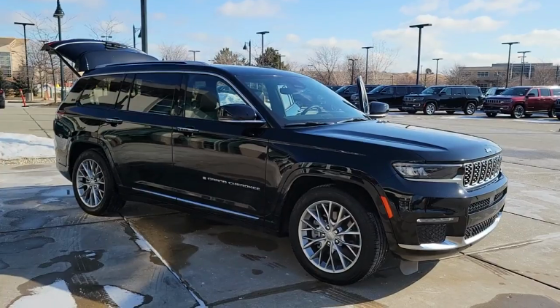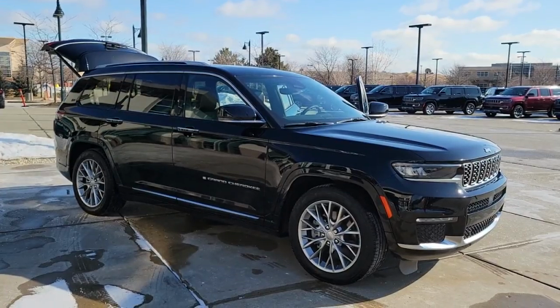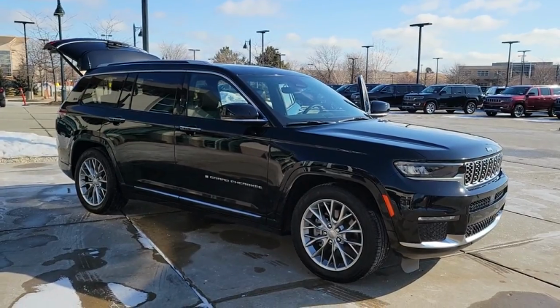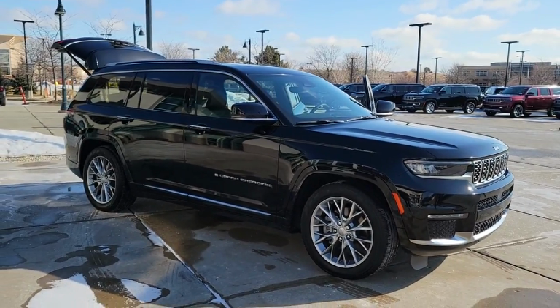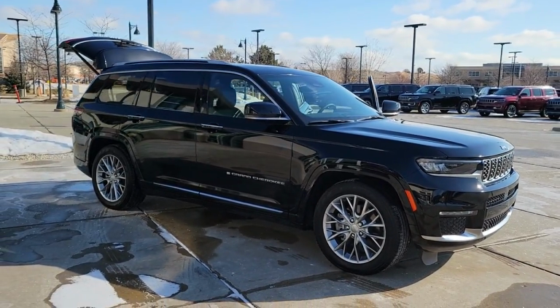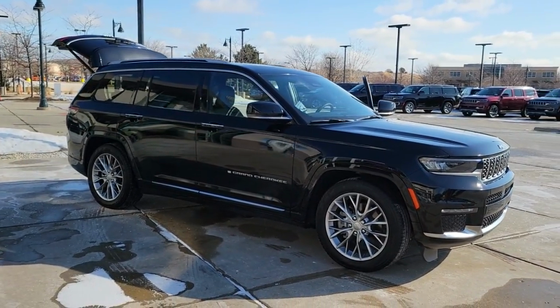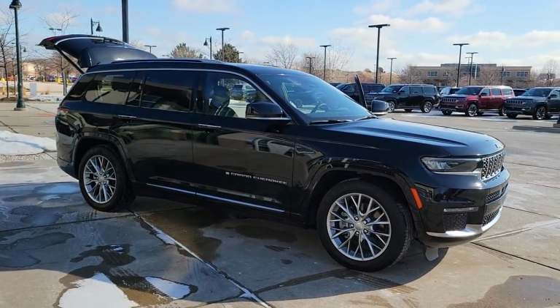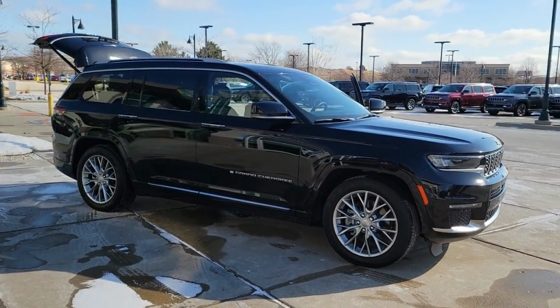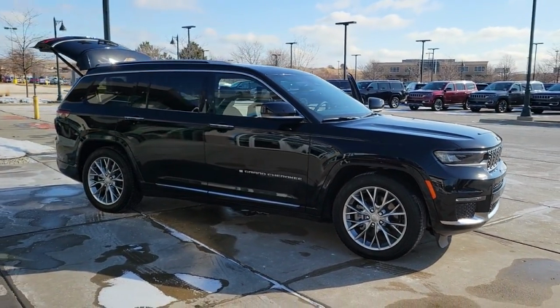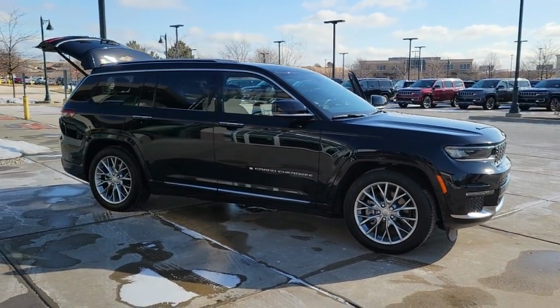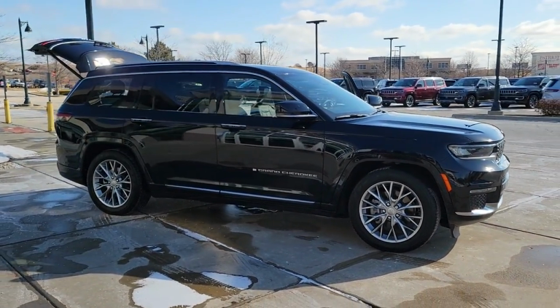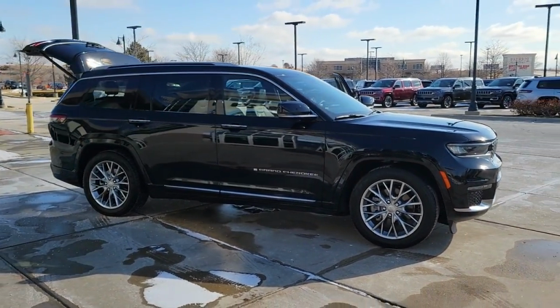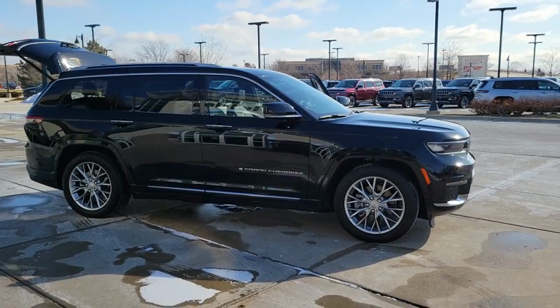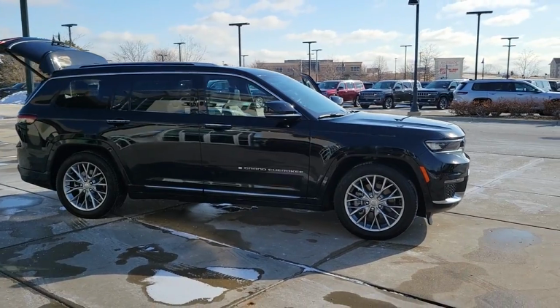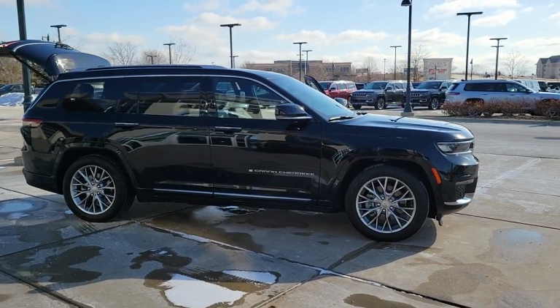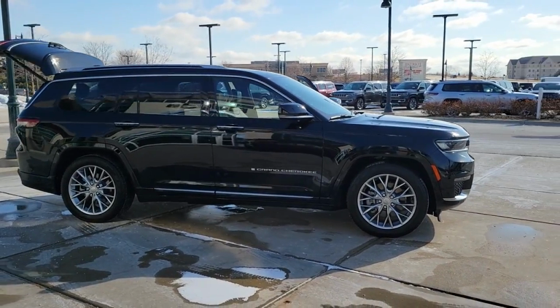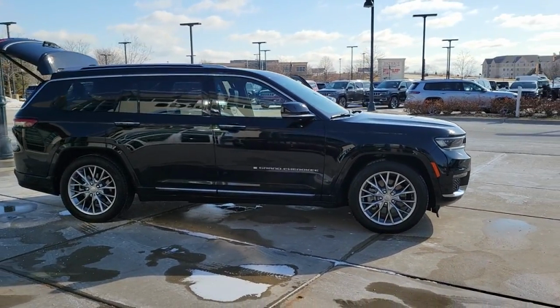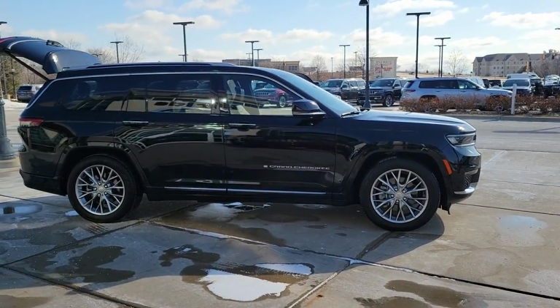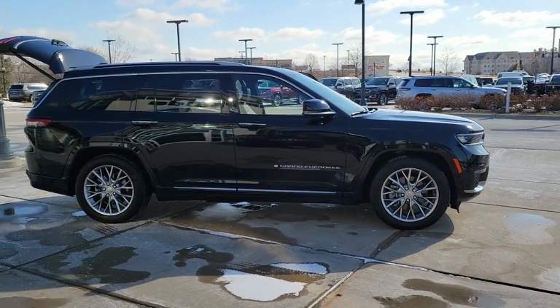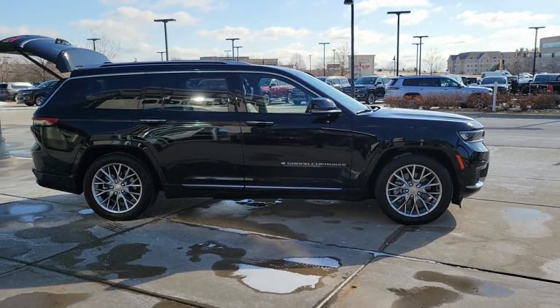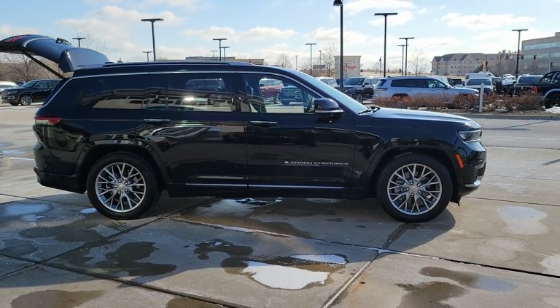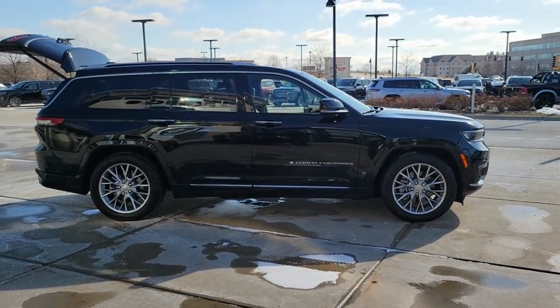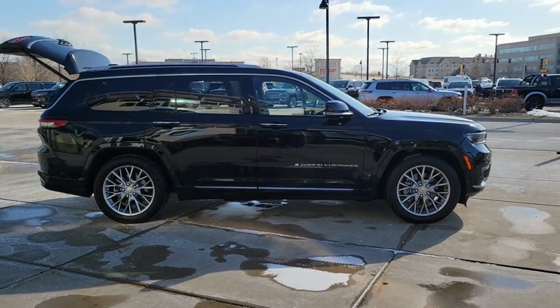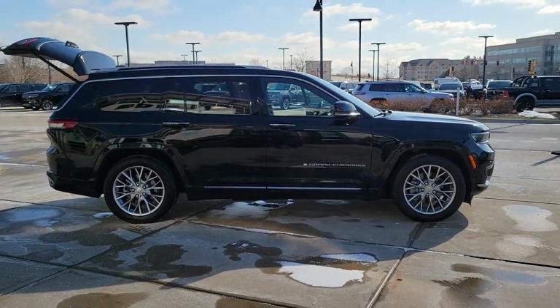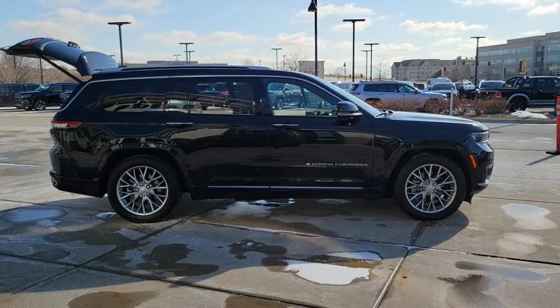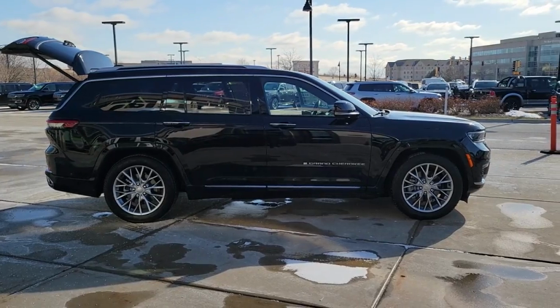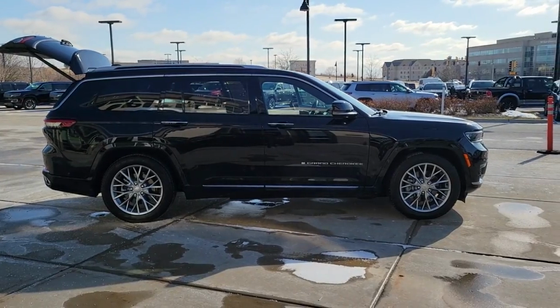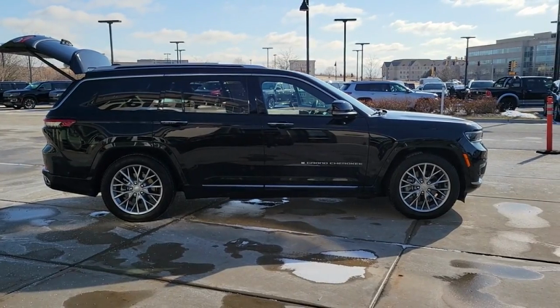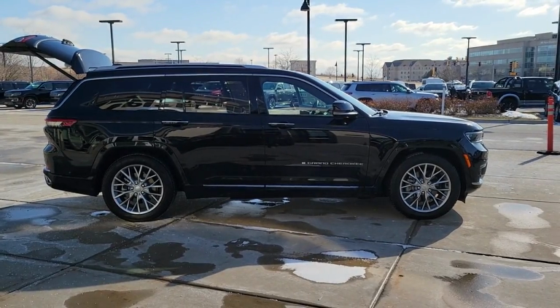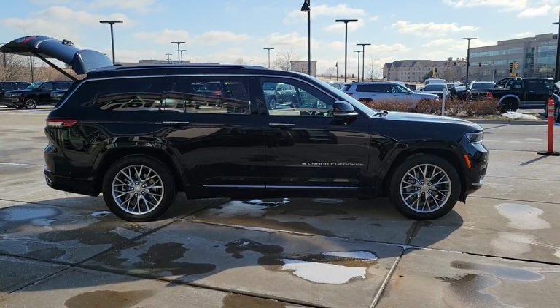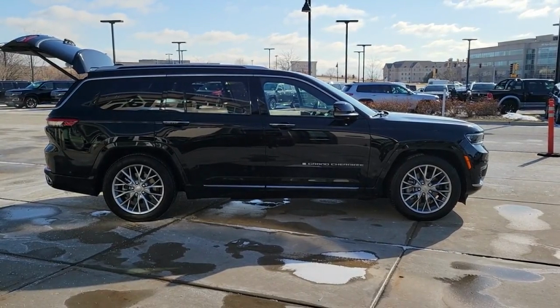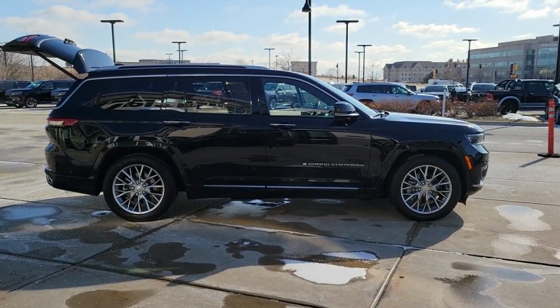You'll have love at first sight with the 2022 Jeep Grand Cherokee. With less than 5,000 miles on the odometer, this vehicle provides excellent value.